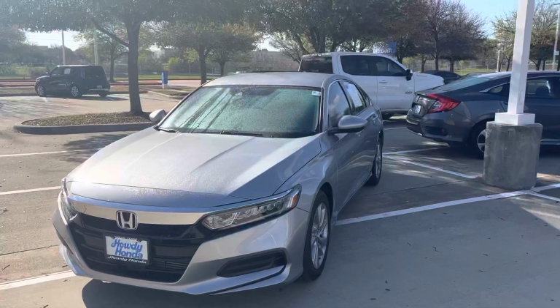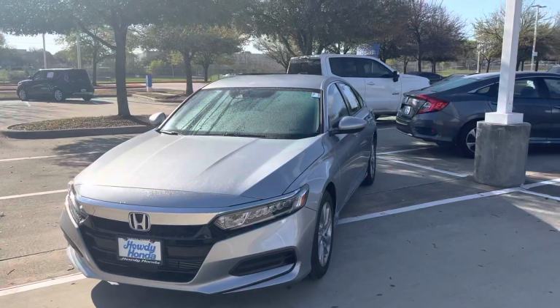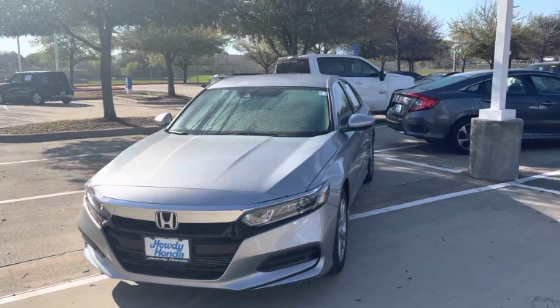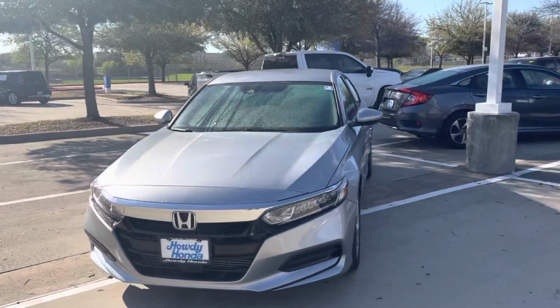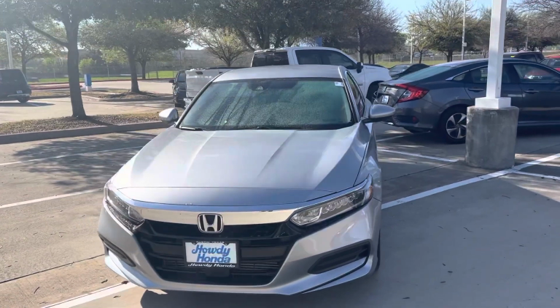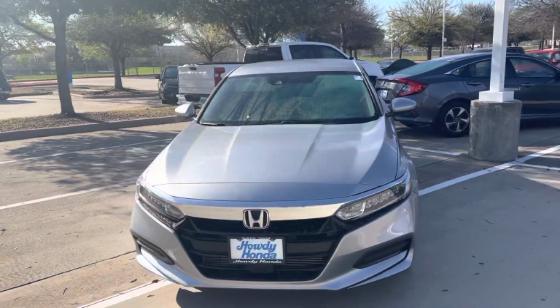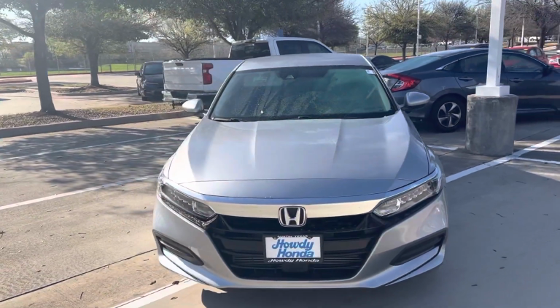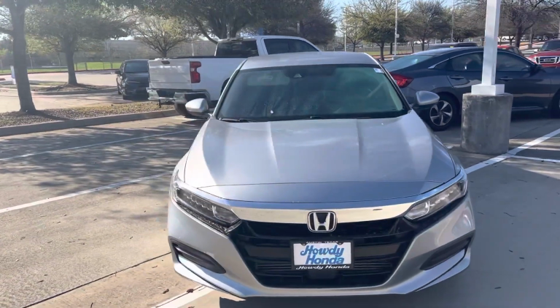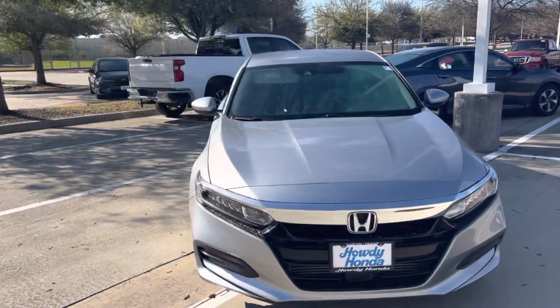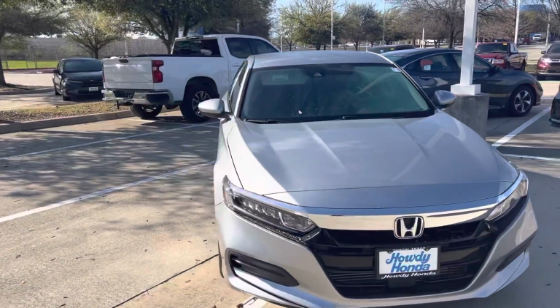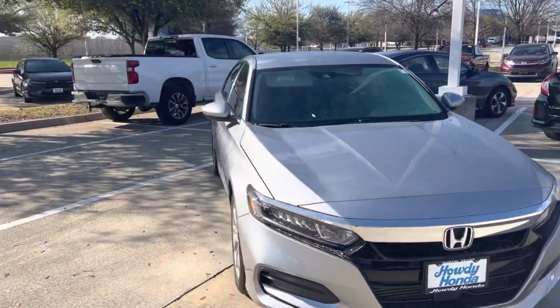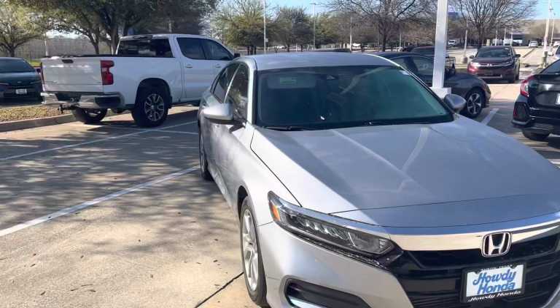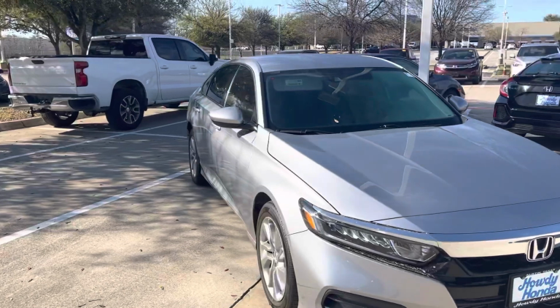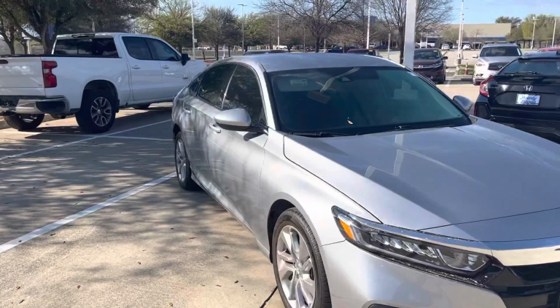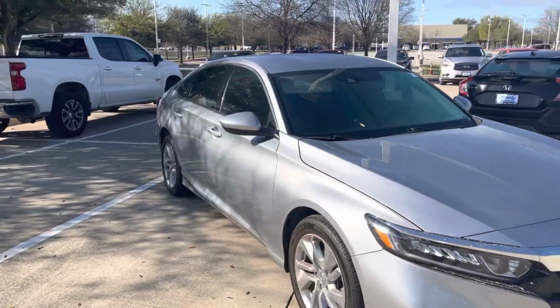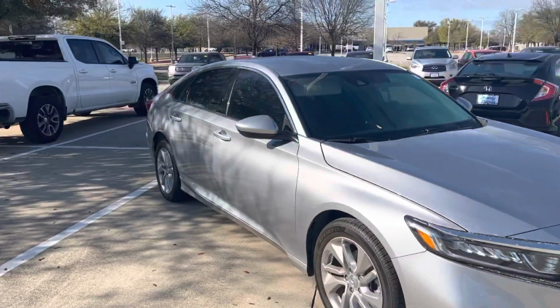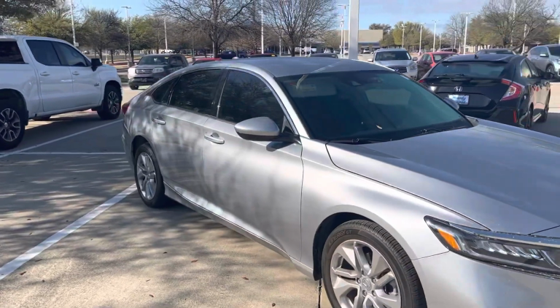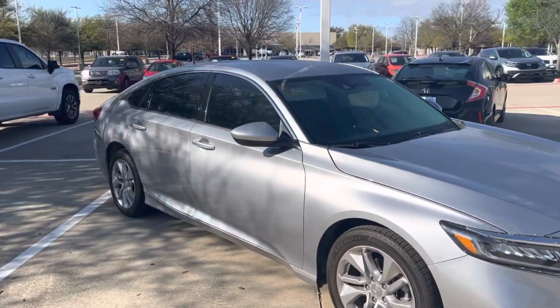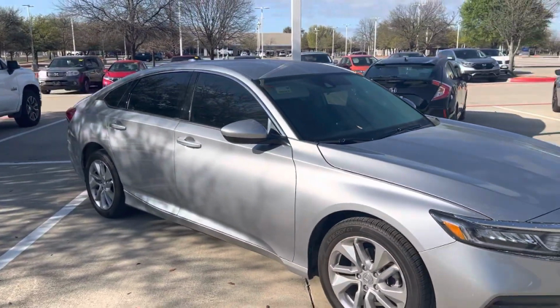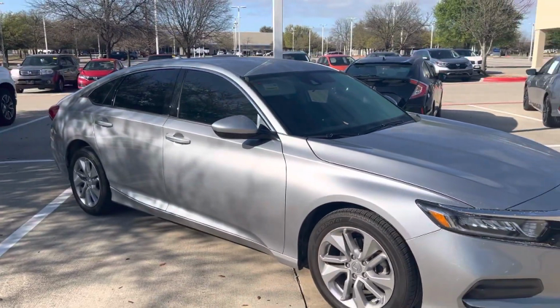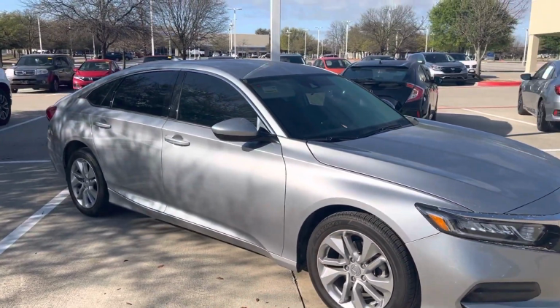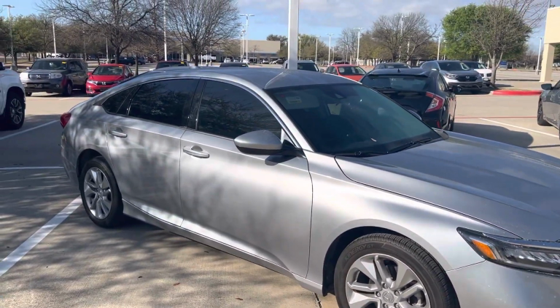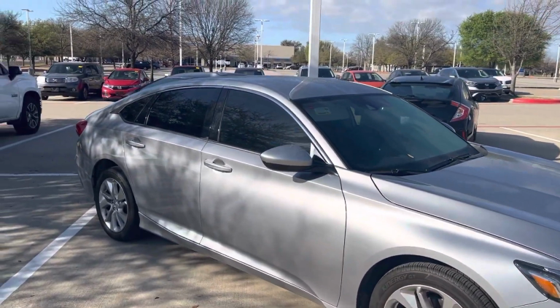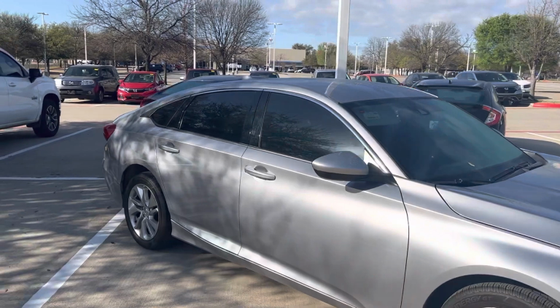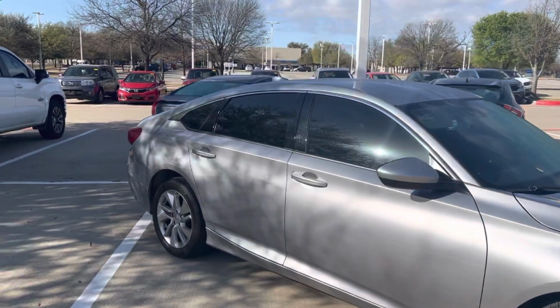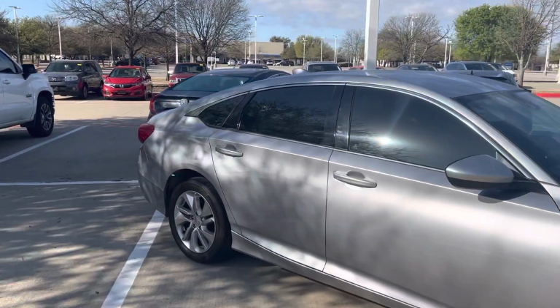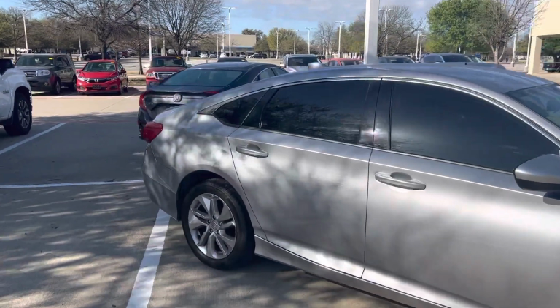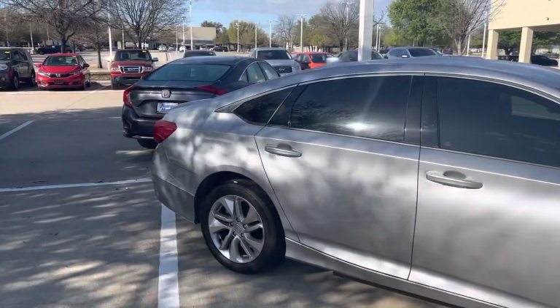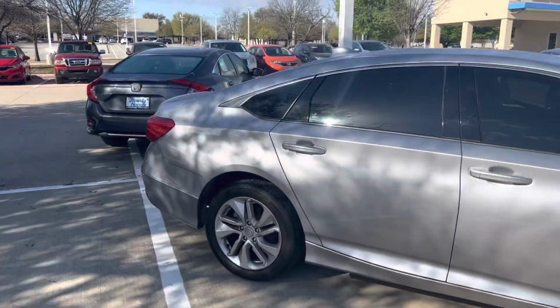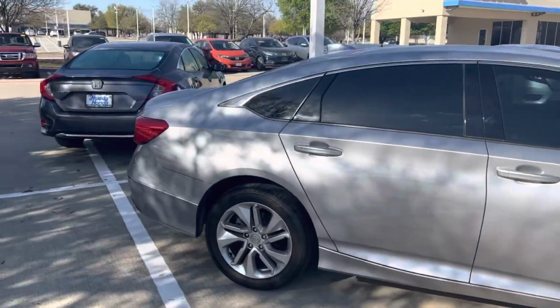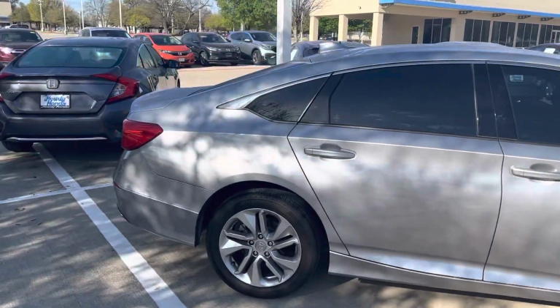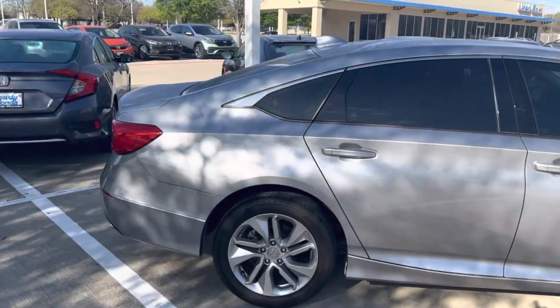Hey there, Thomas here at Howdy Honda. This is the 2020 Honda Accord — it's the LX. It's got your alloy rims, keyless entry, and push button start.